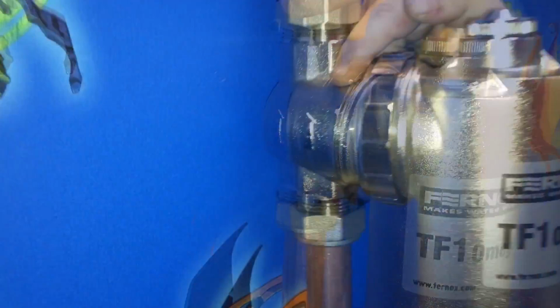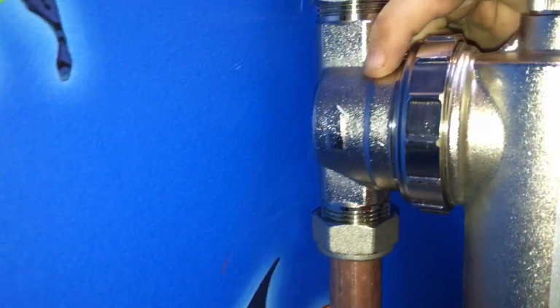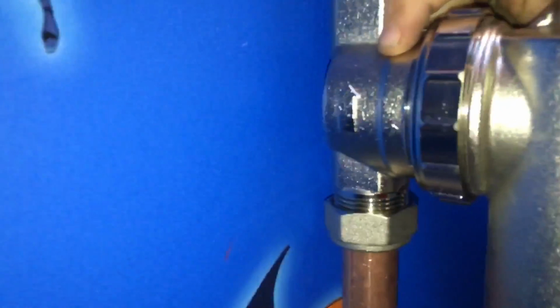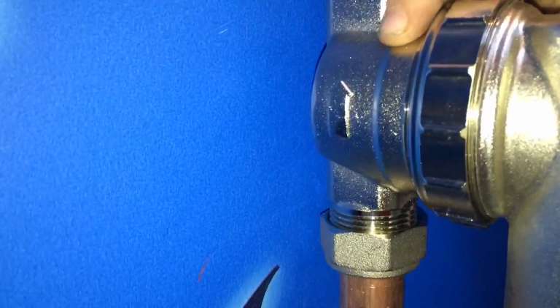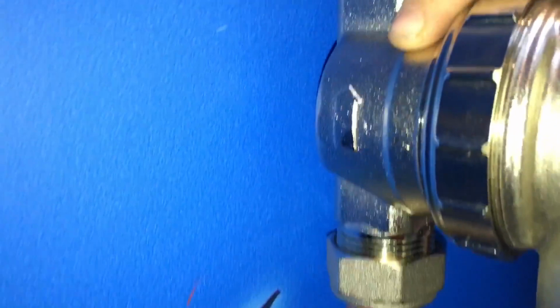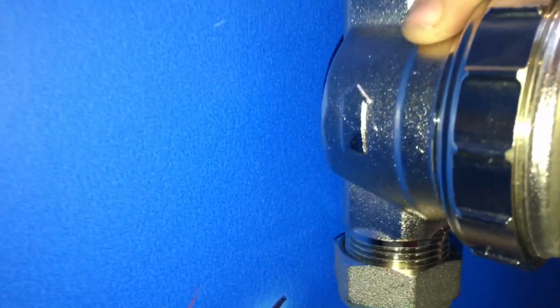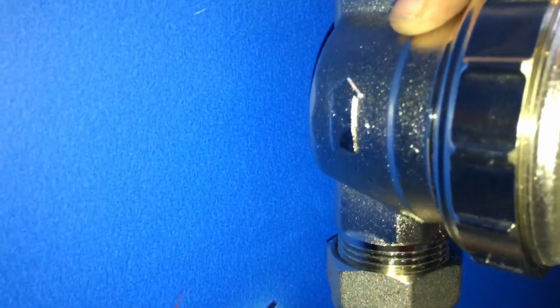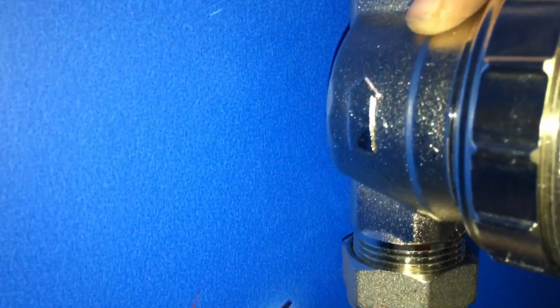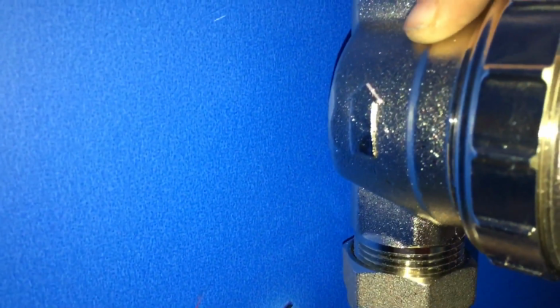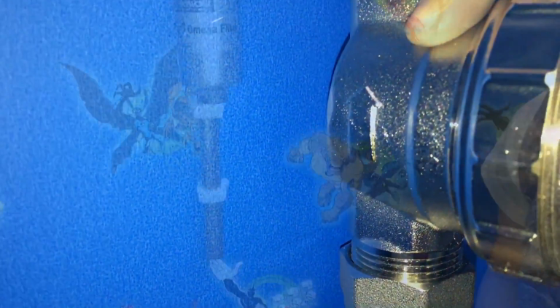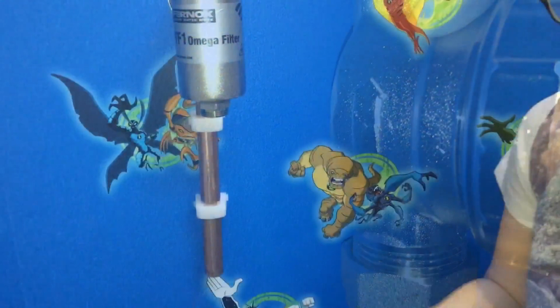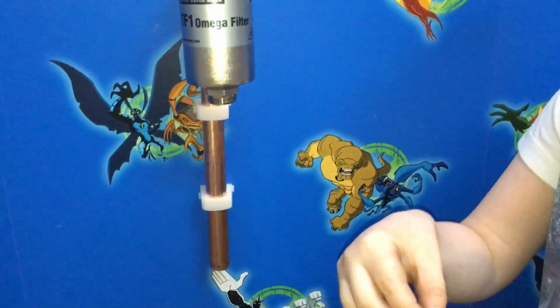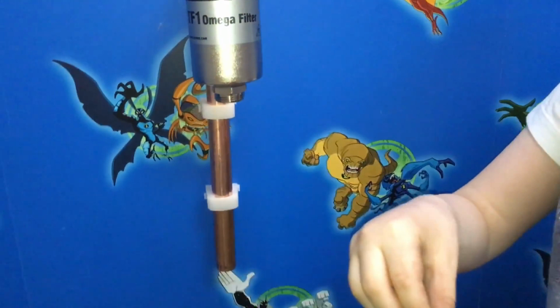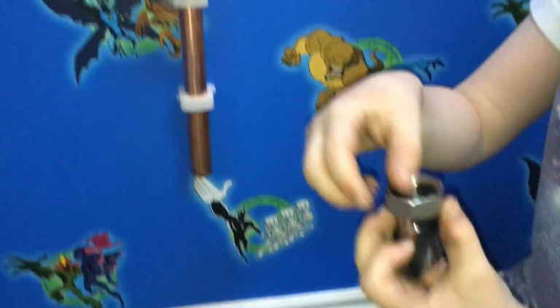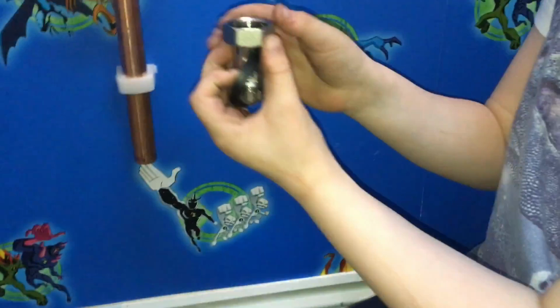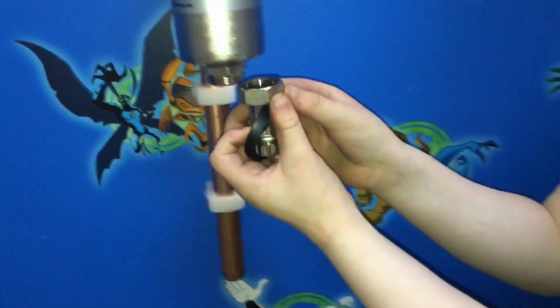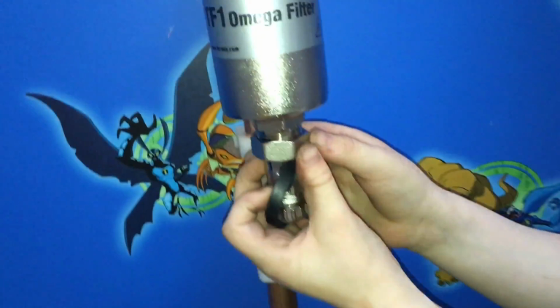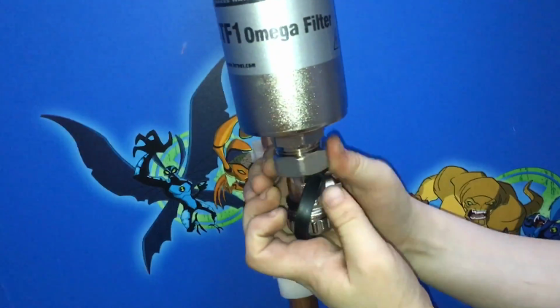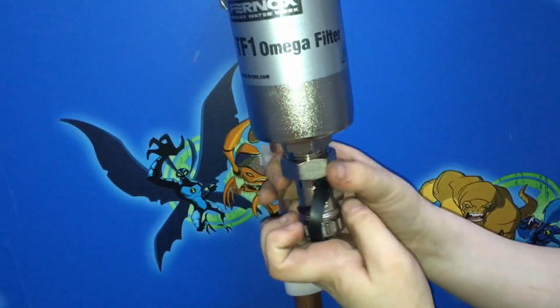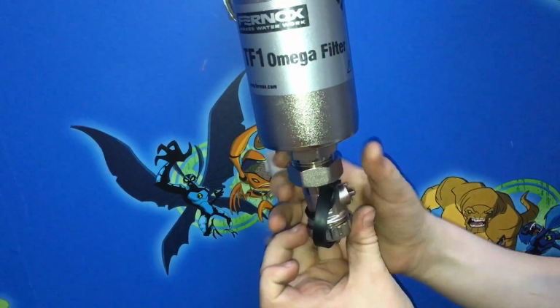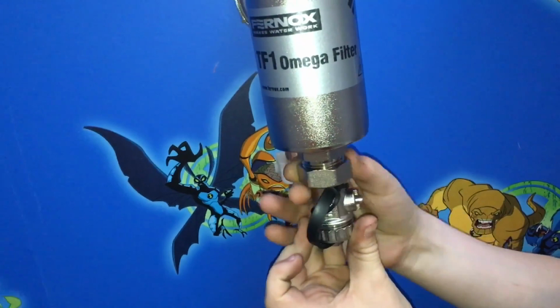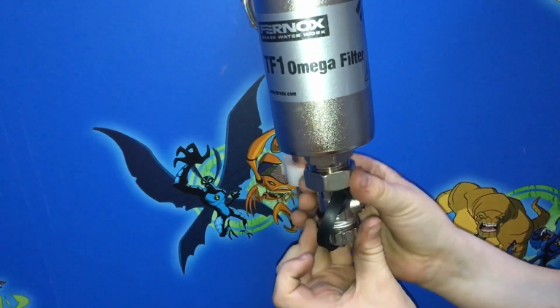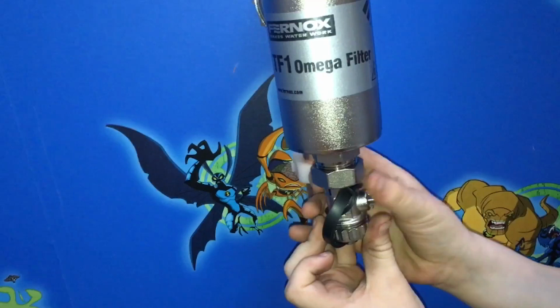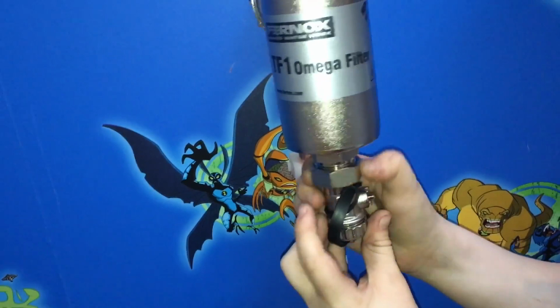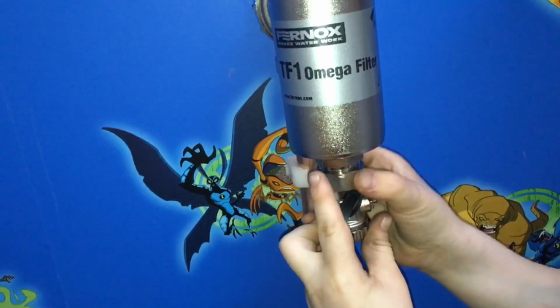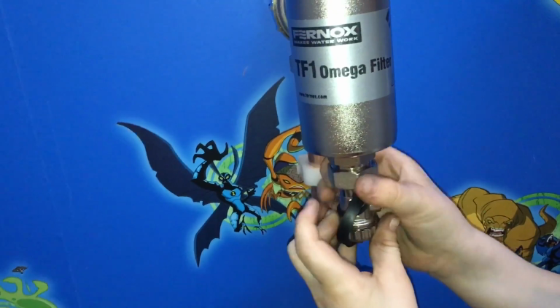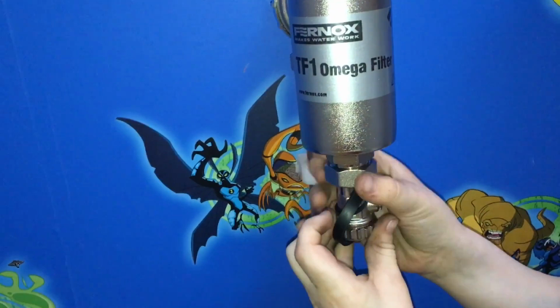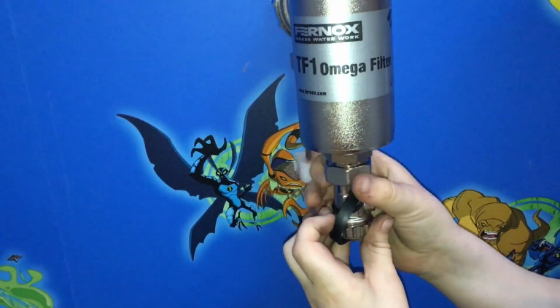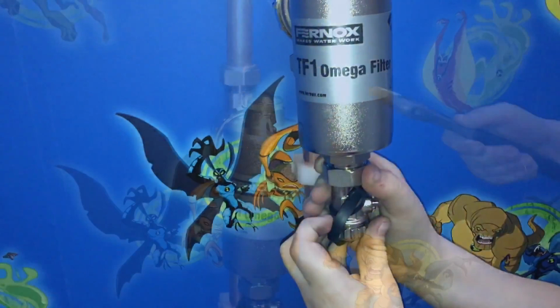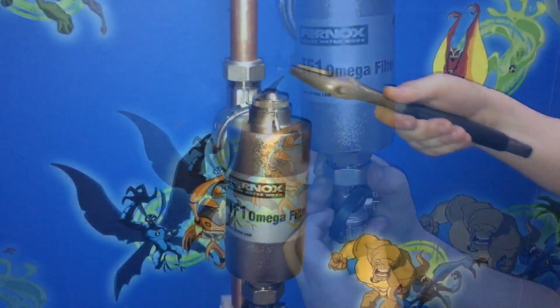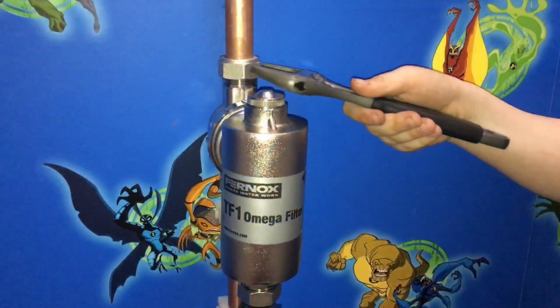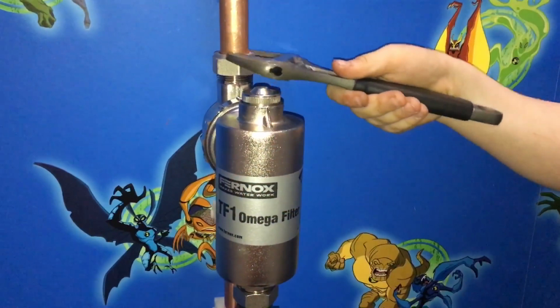Just make sure you have the arrow the right way around. Now I'm going to connect the drain off. And now we're going to tighten all the nuts.